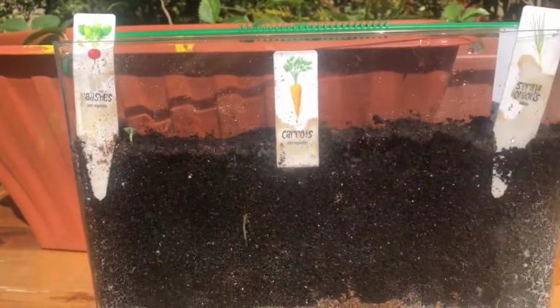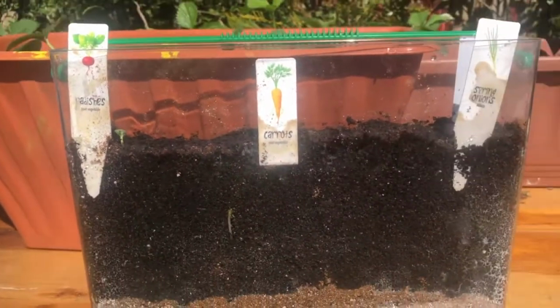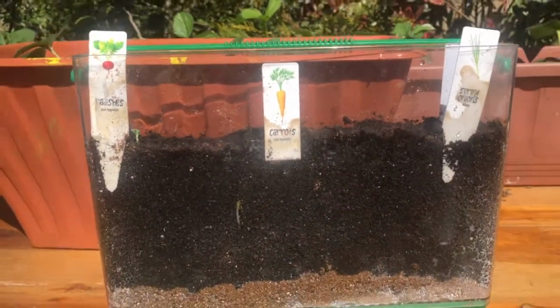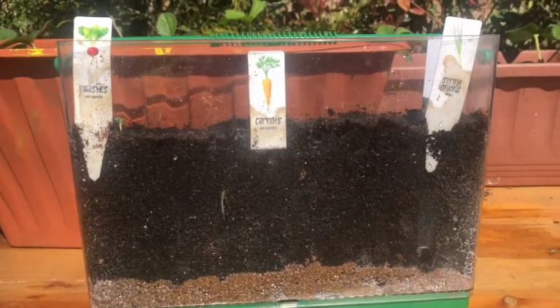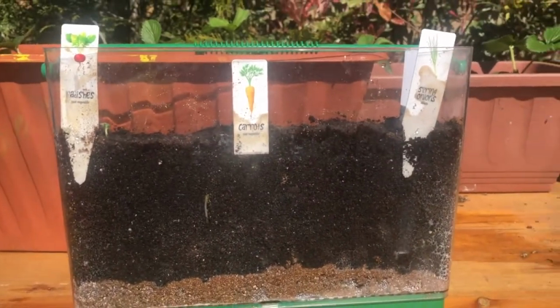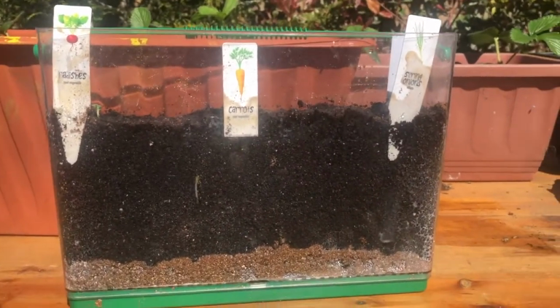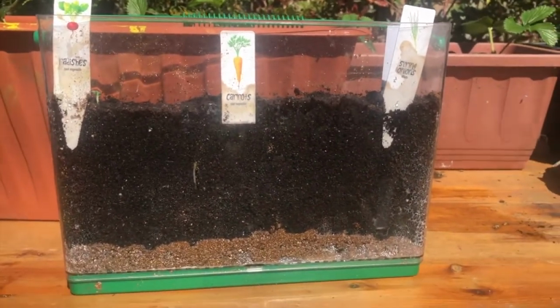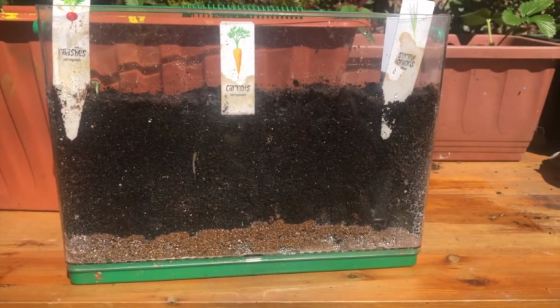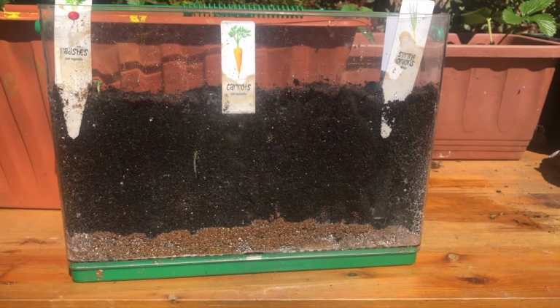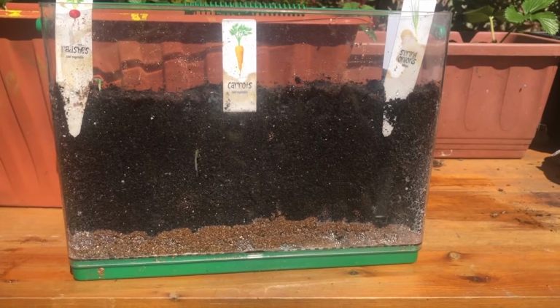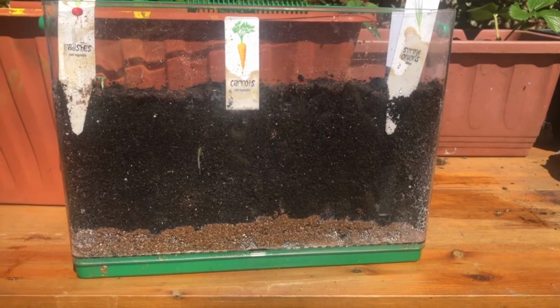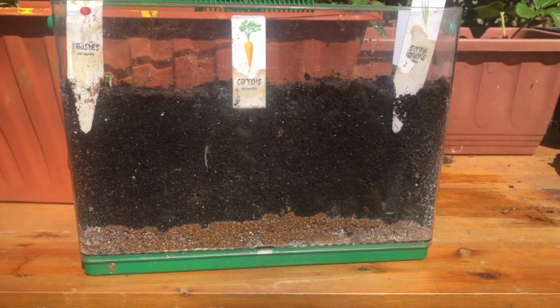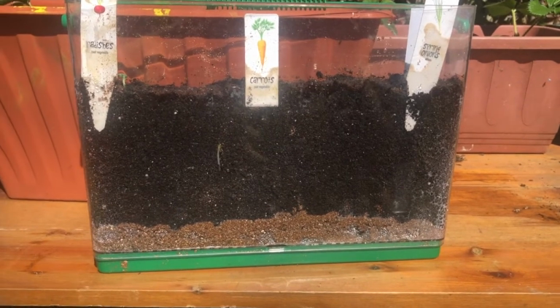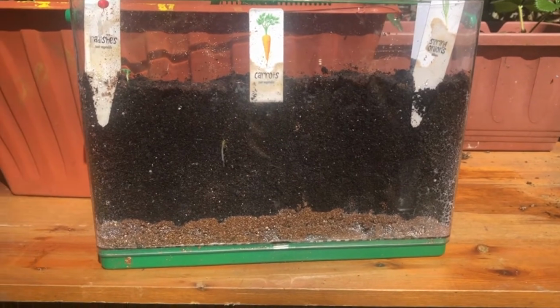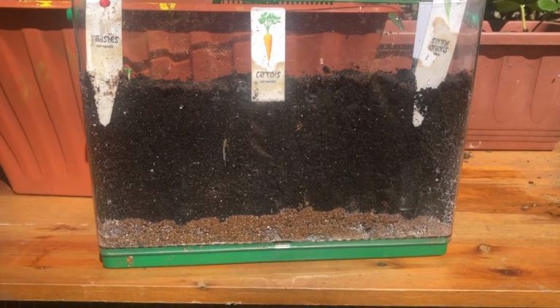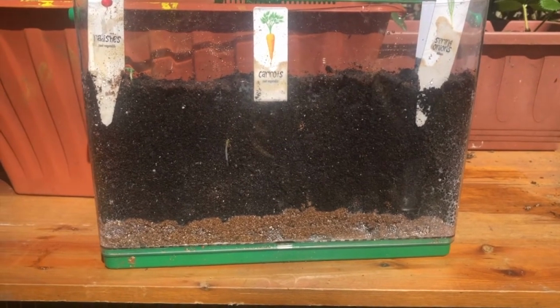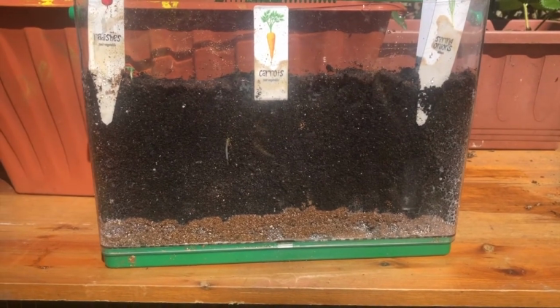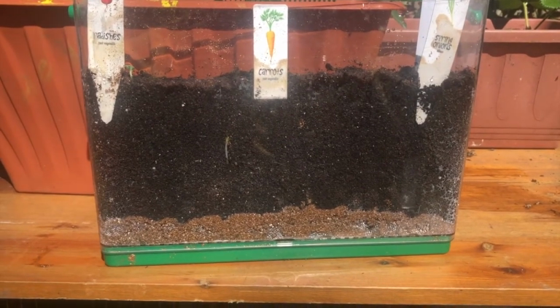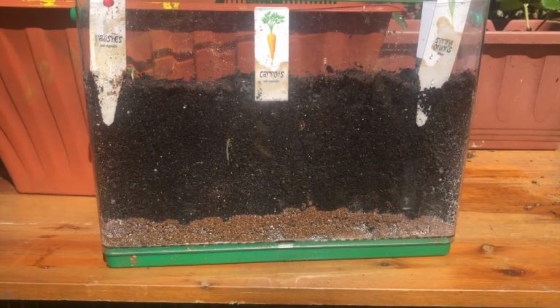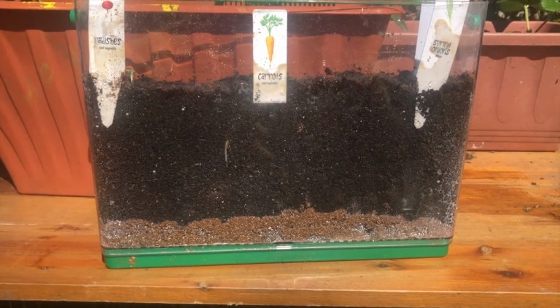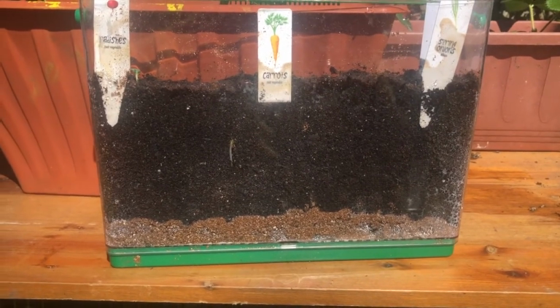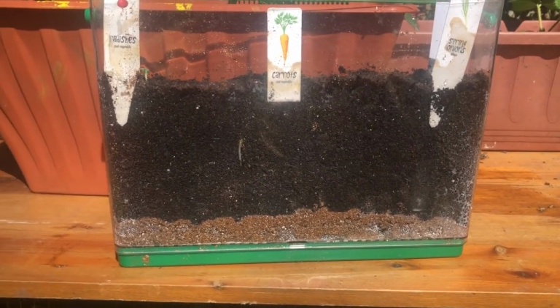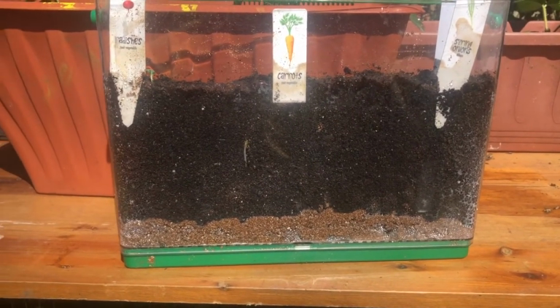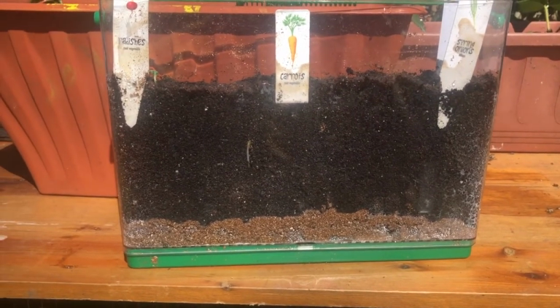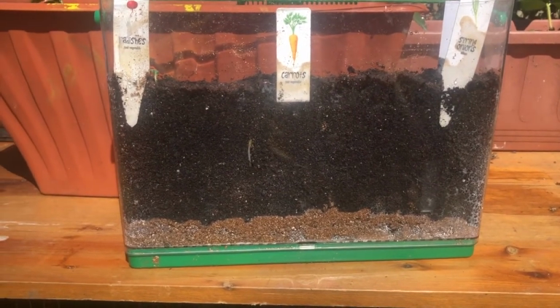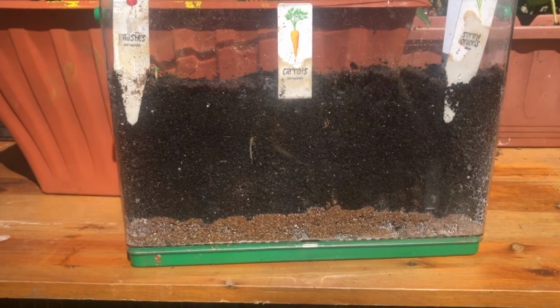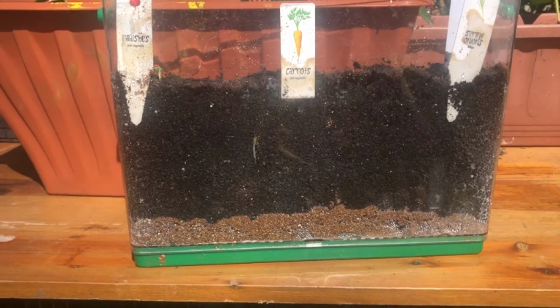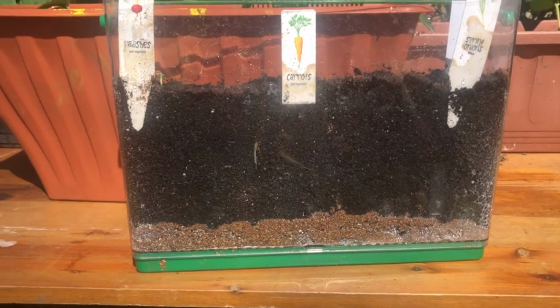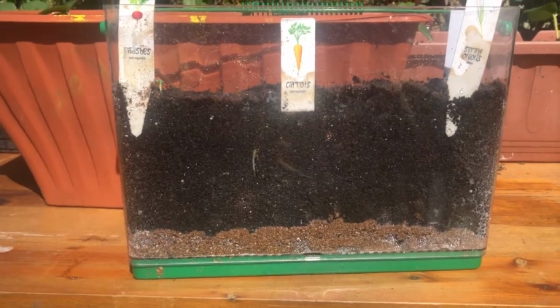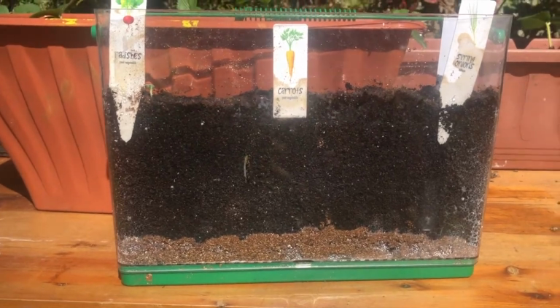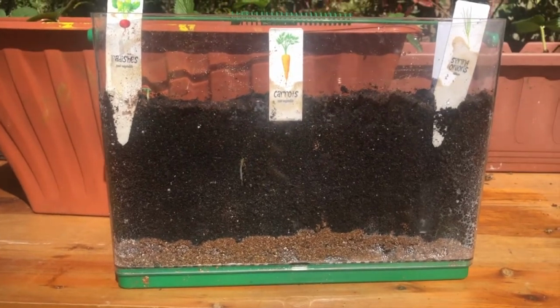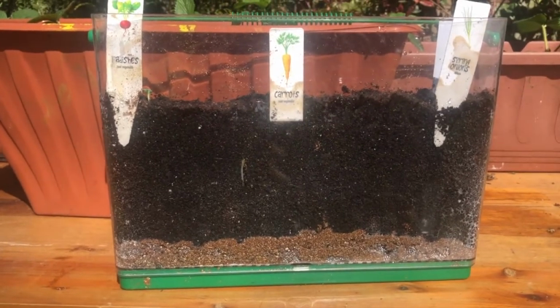Anyway, that's it for now — just a quick update on the see-through vegetable garden, which I got from B&M for £5. Thanks for watching.